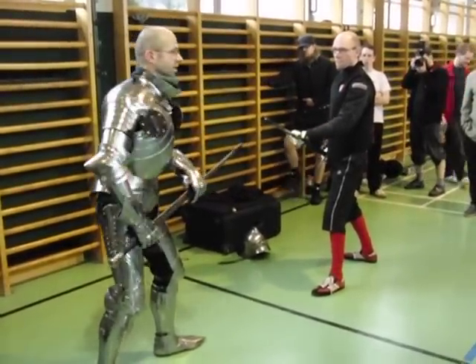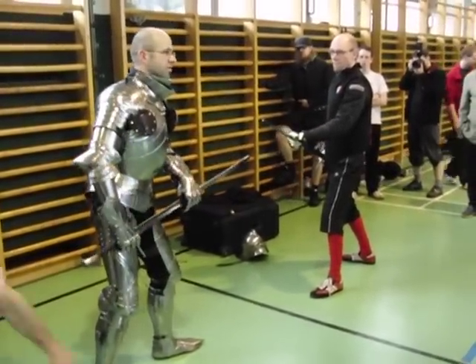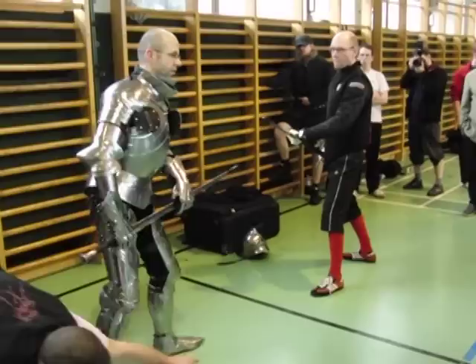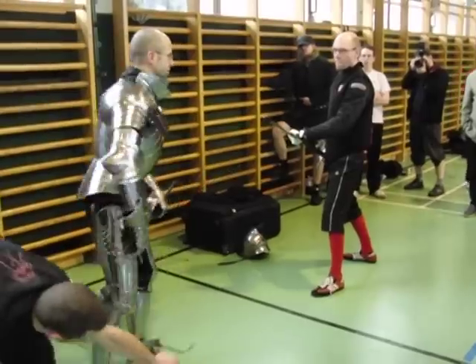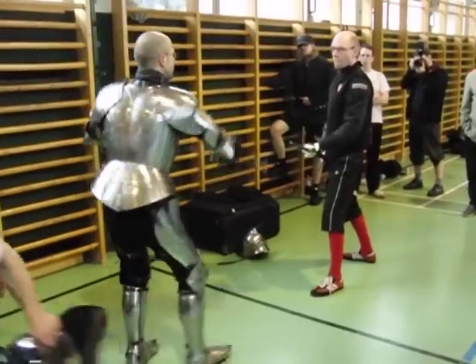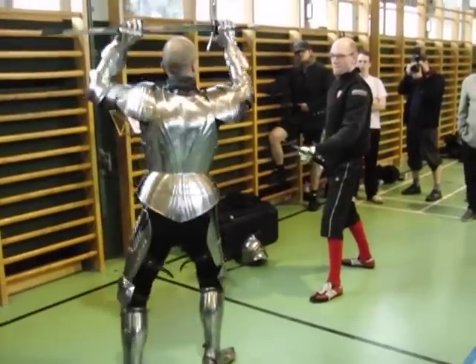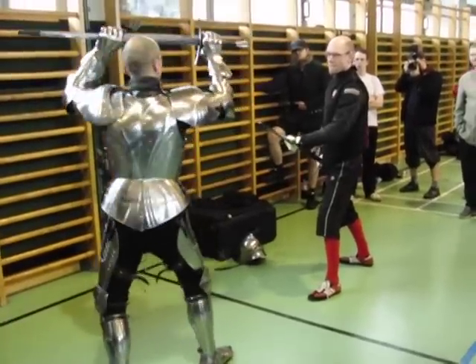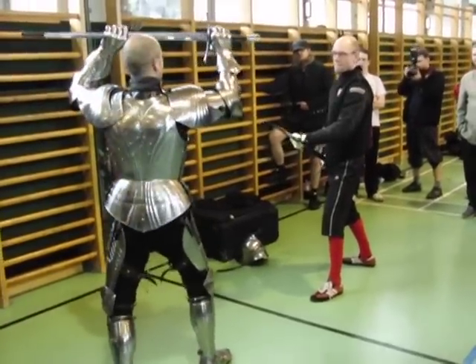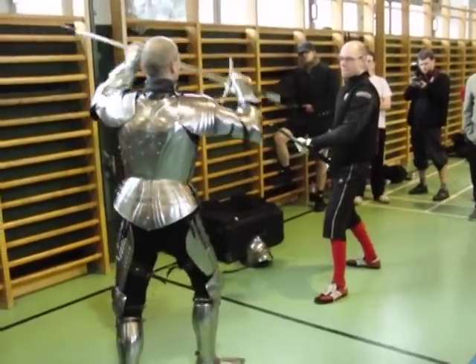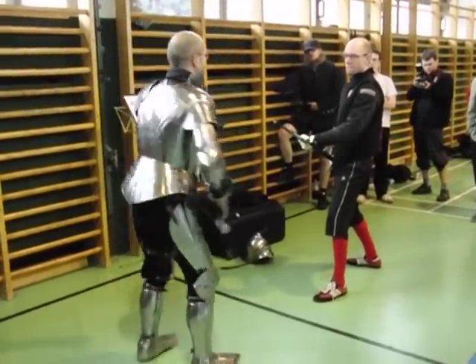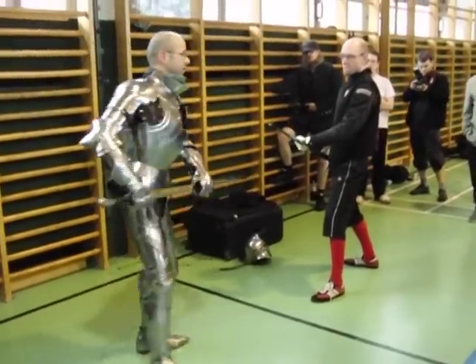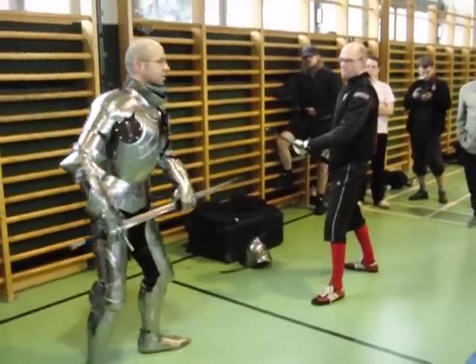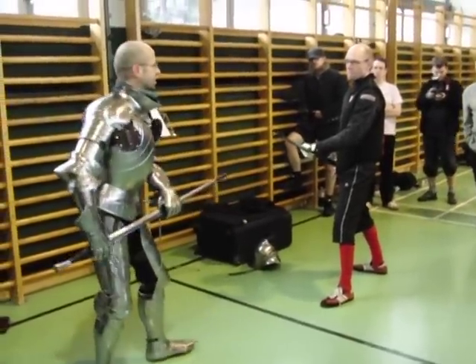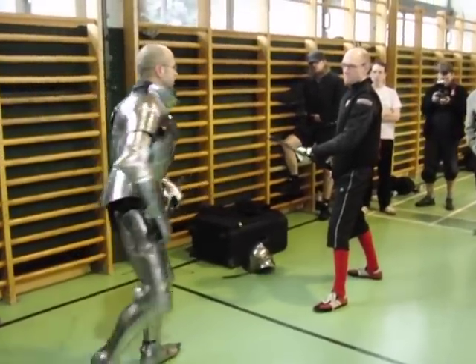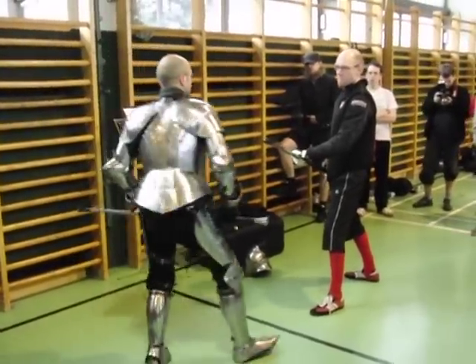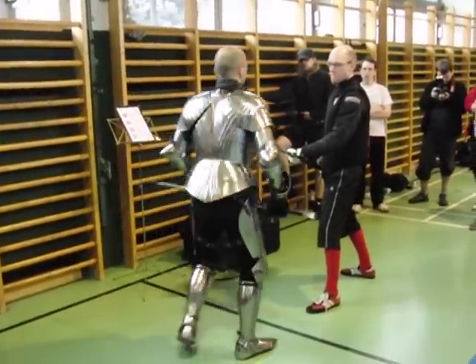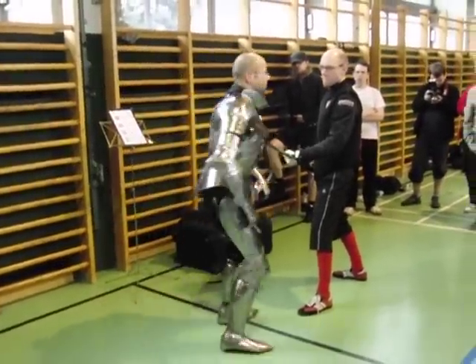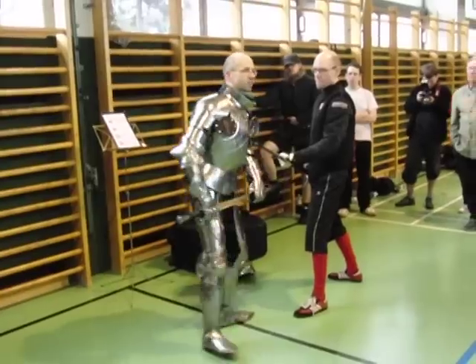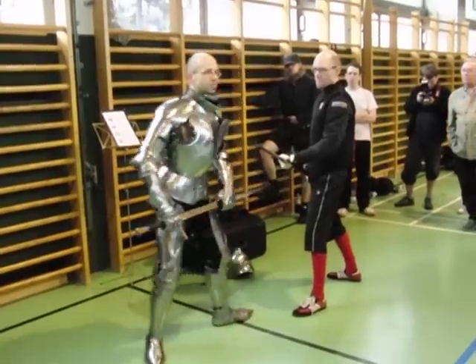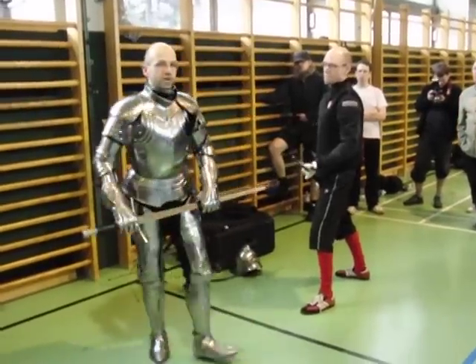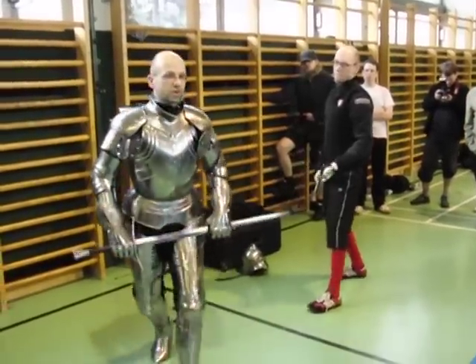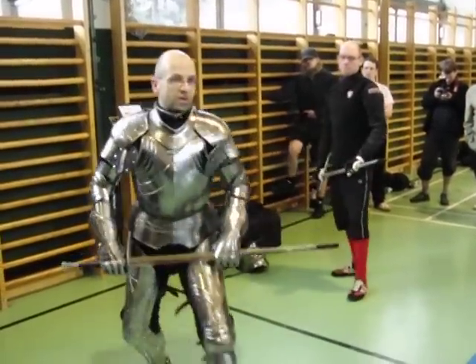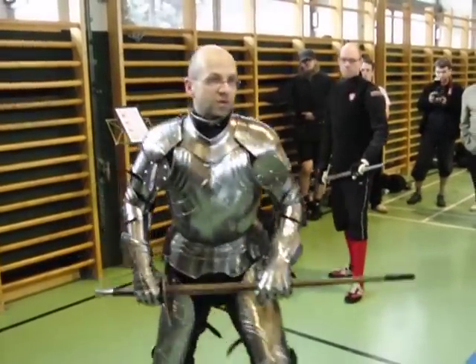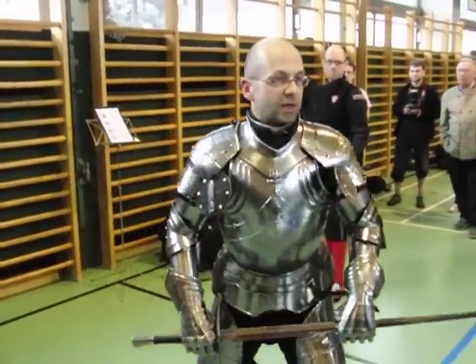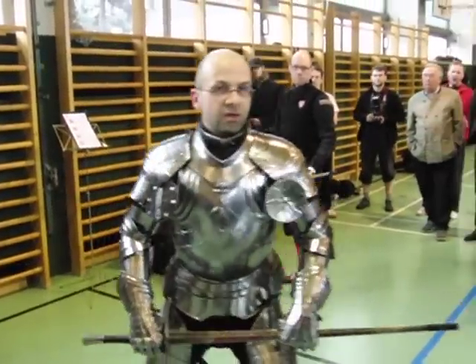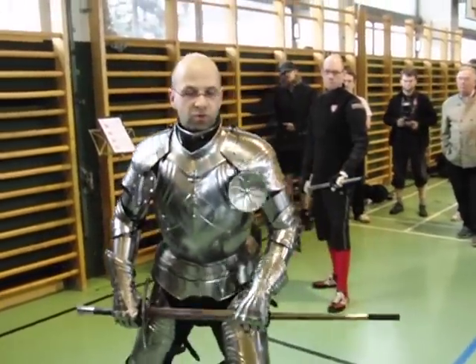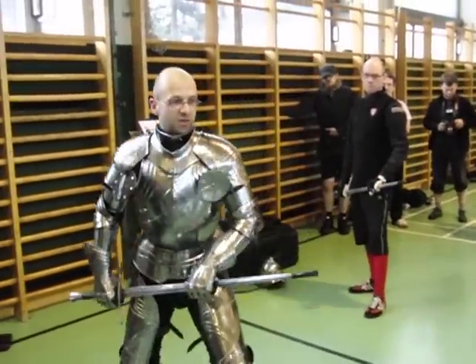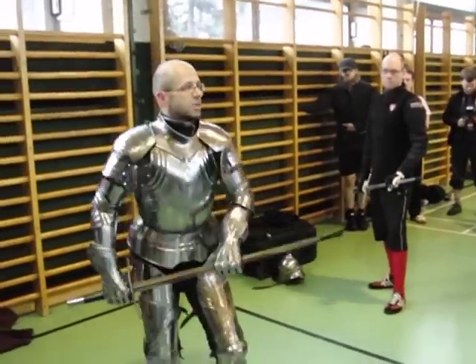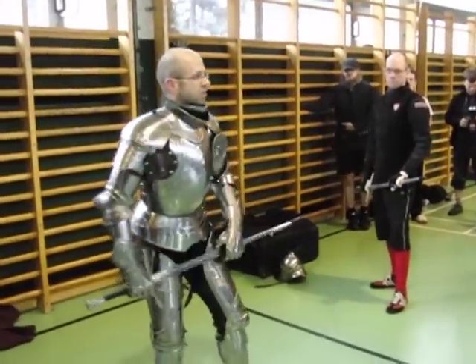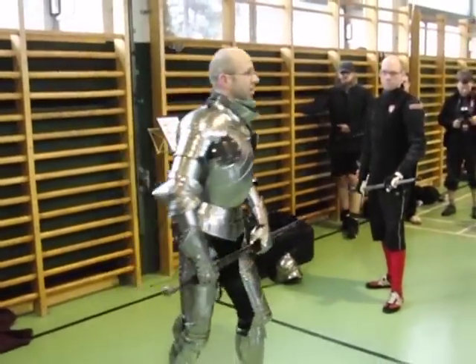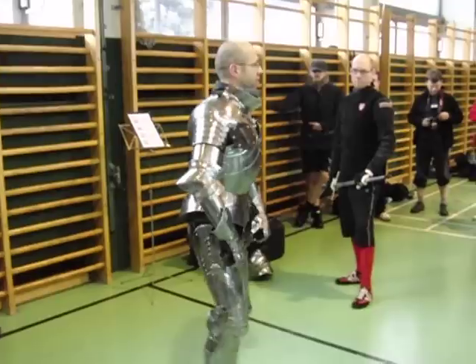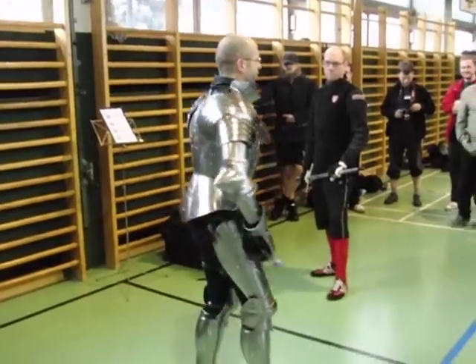This guy, however, presents the other side. Another thing in harness fighting: you don't make passing steps in advance. You advance, like in sports fencing, just with the left foot forward.